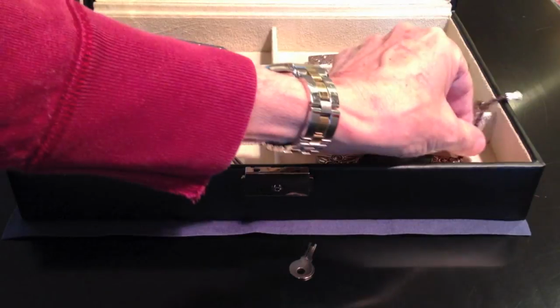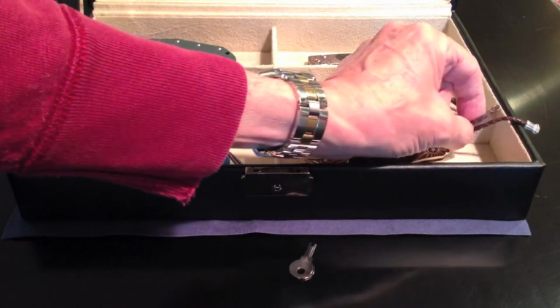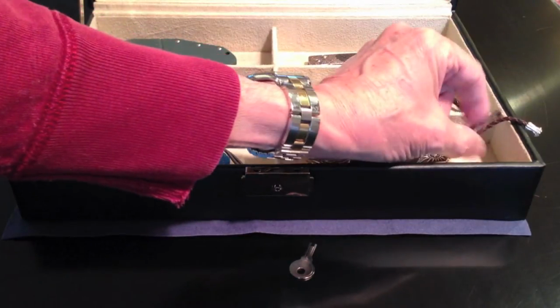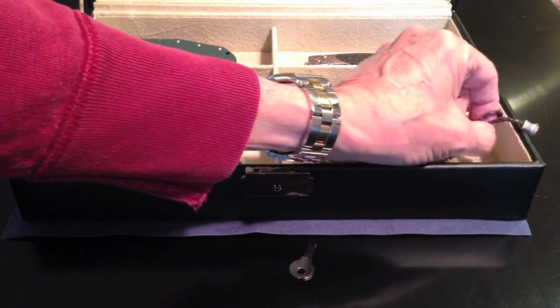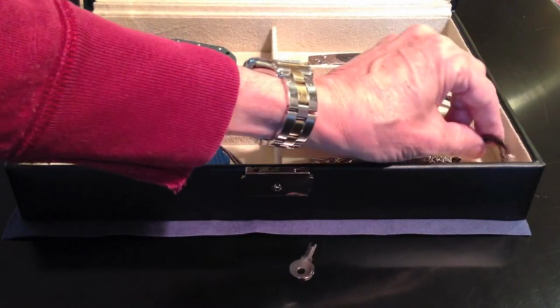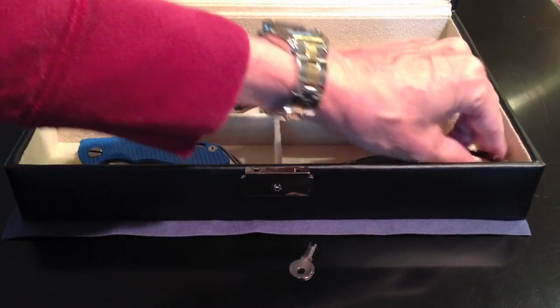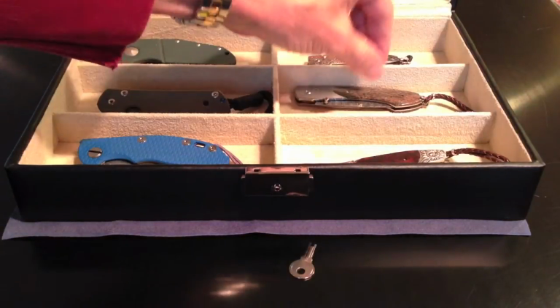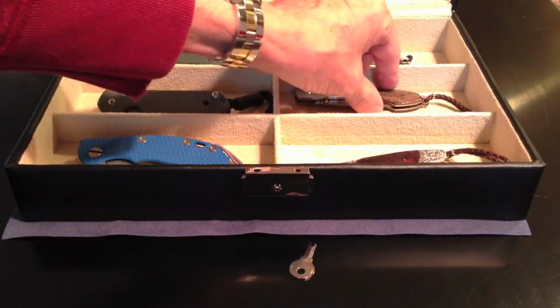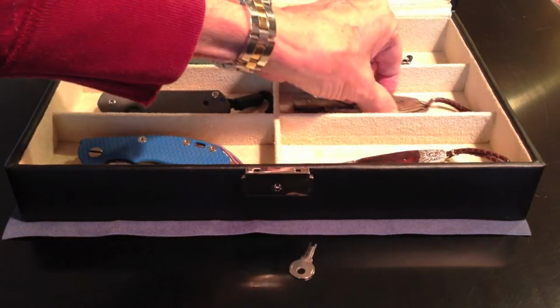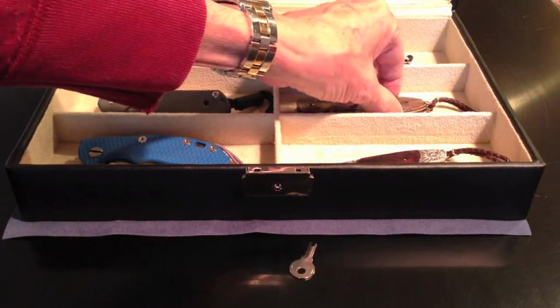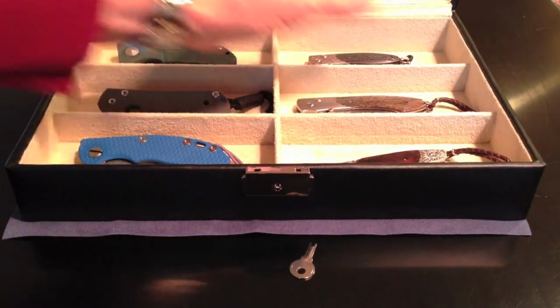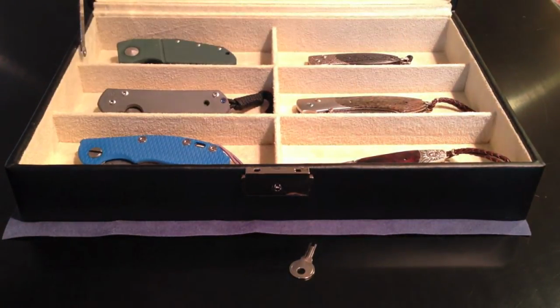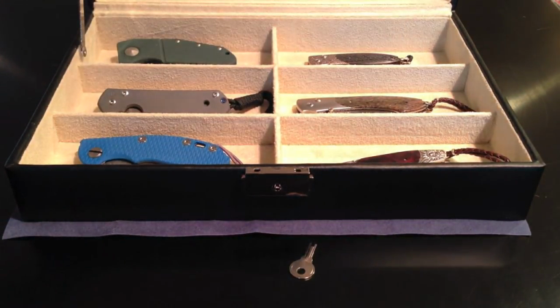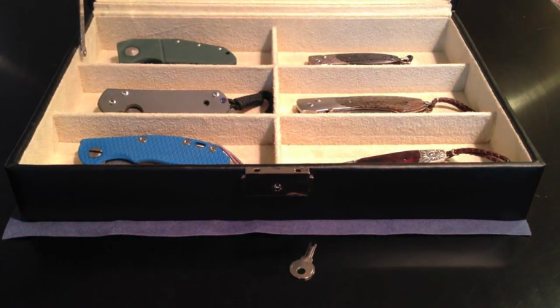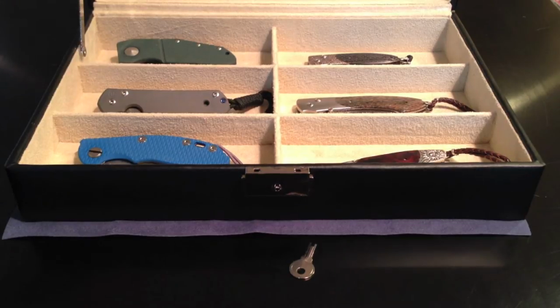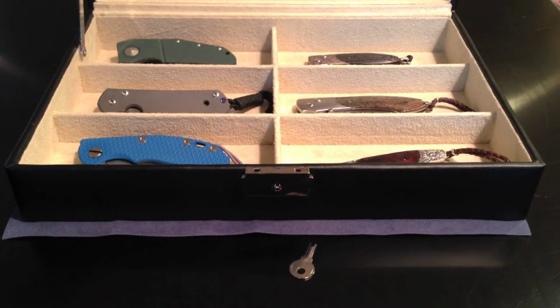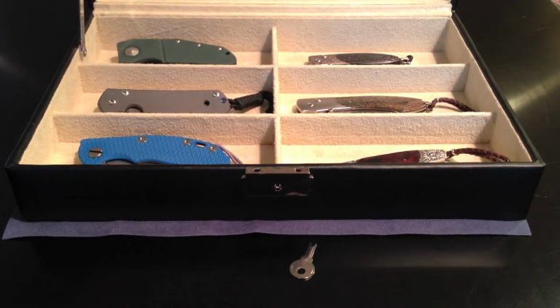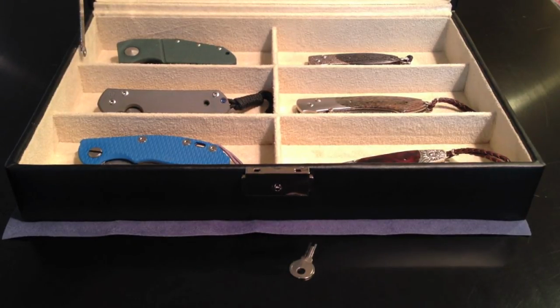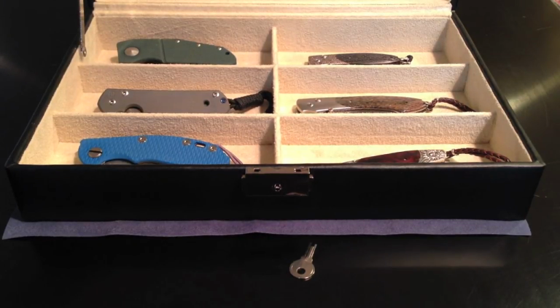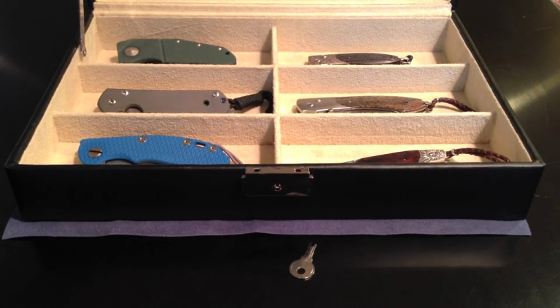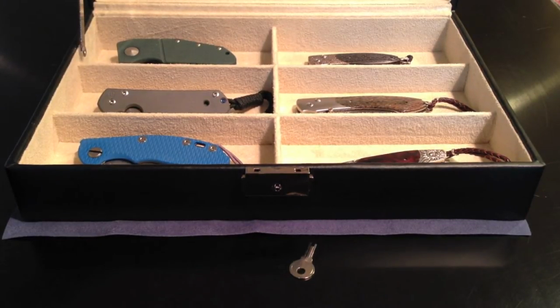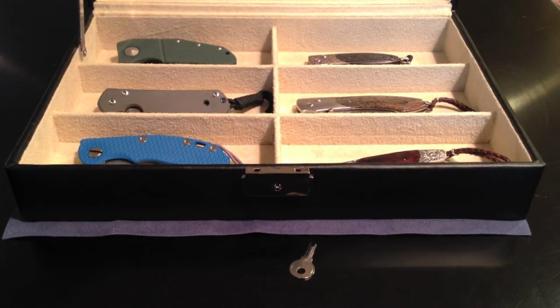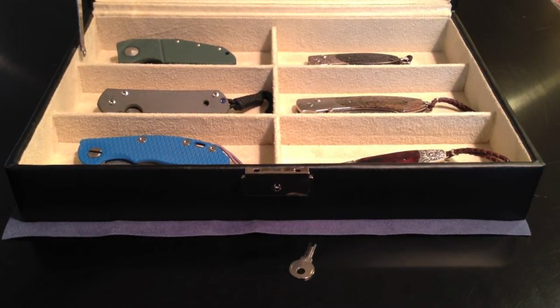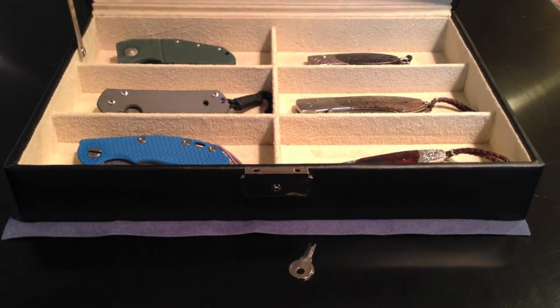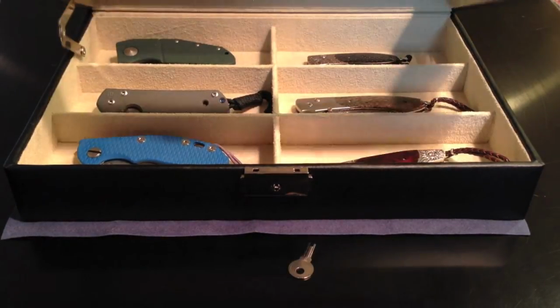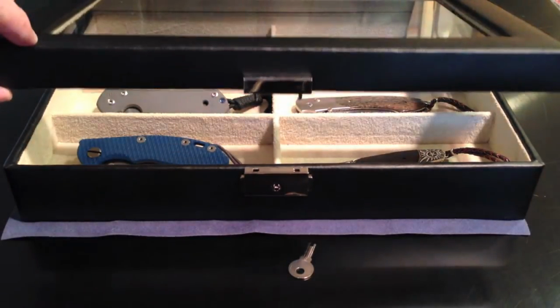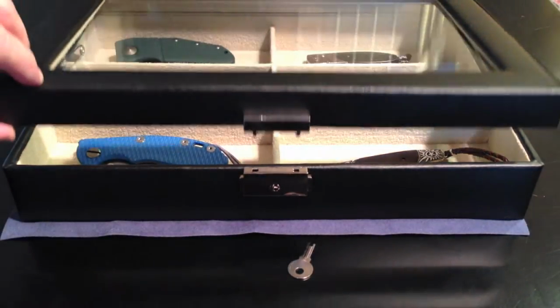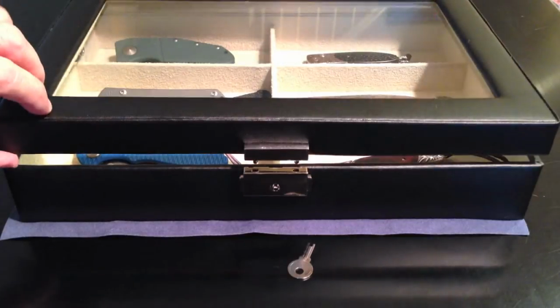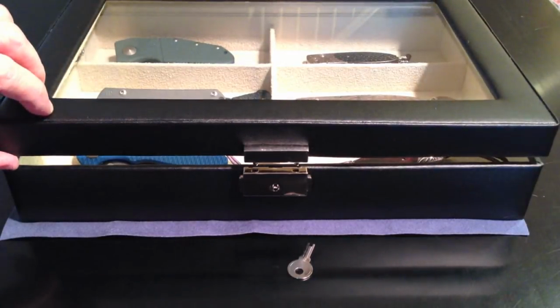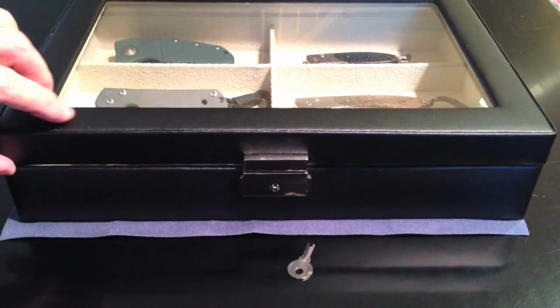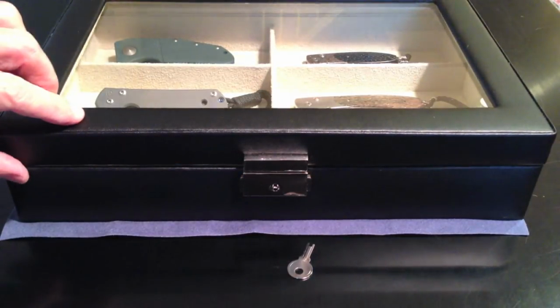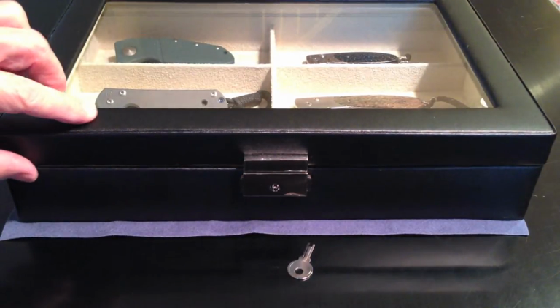I know you're thinking only six knives, but it is a way to show six of your really good folders and to rotate your EDC.